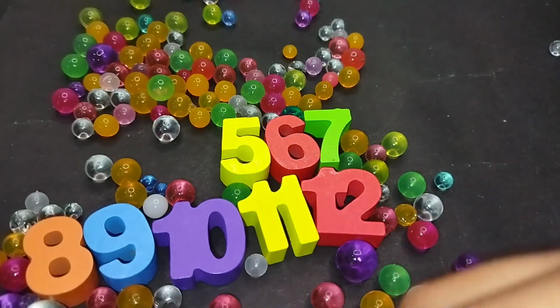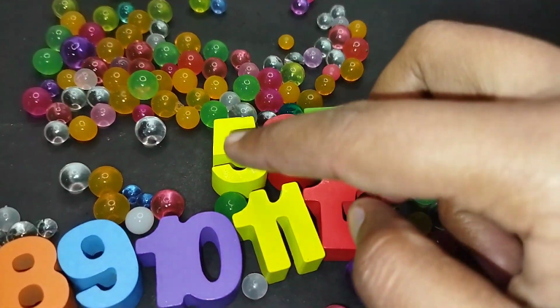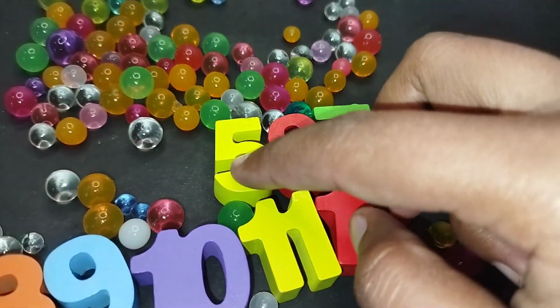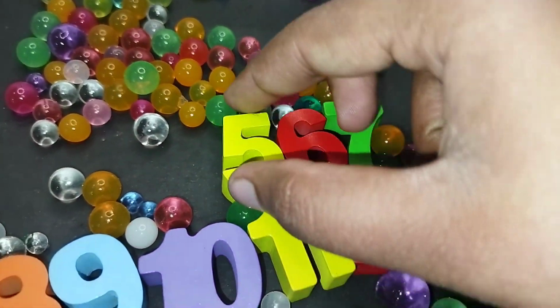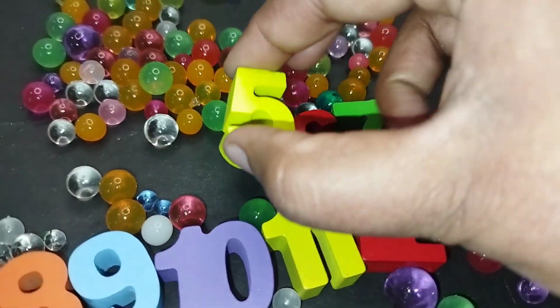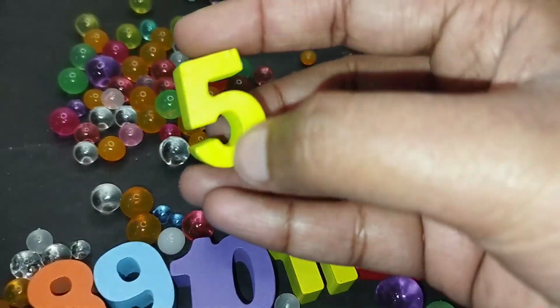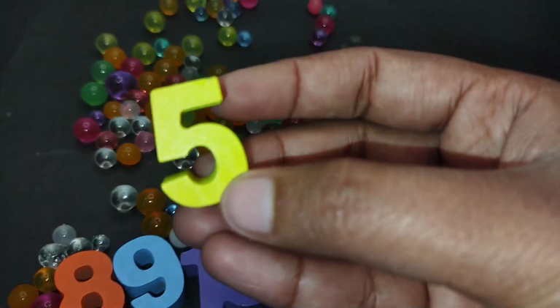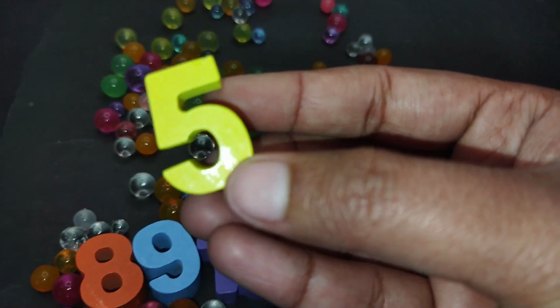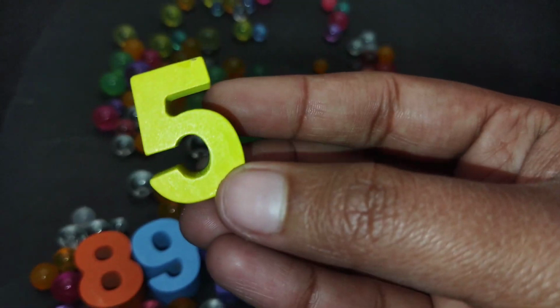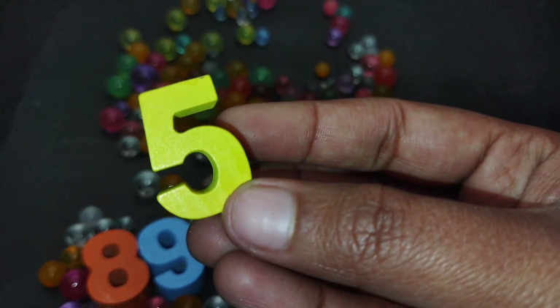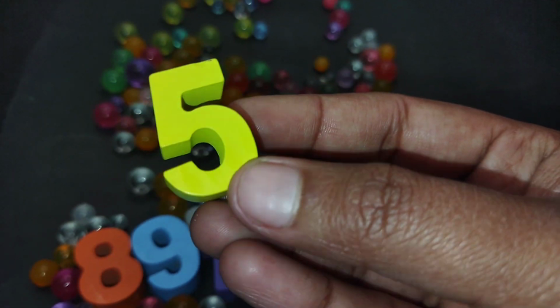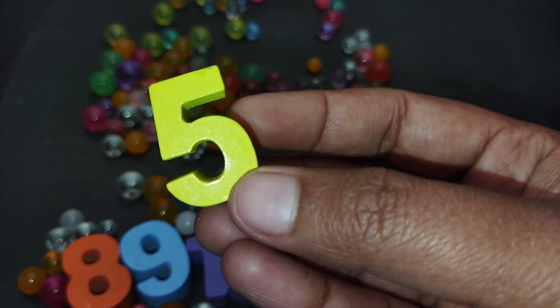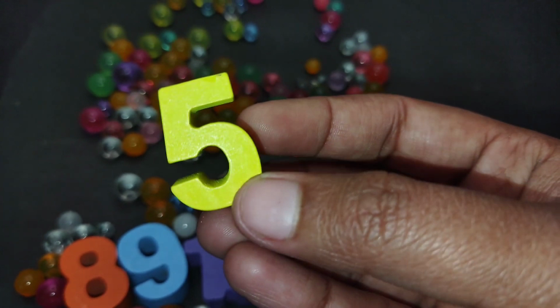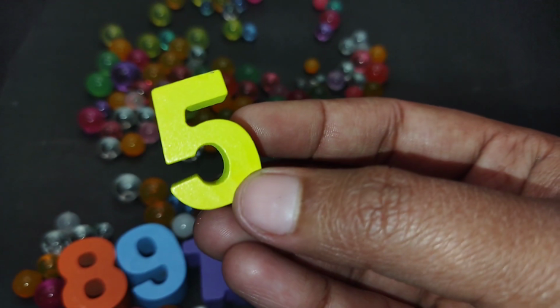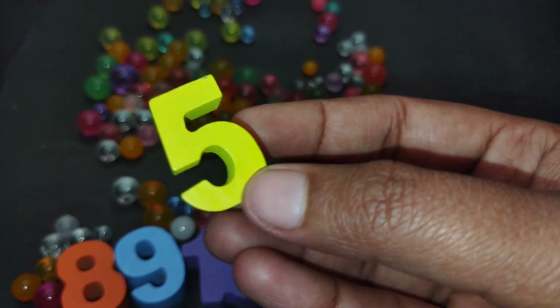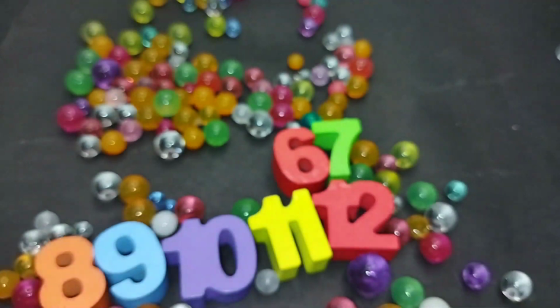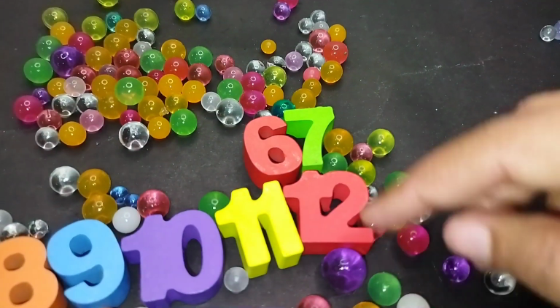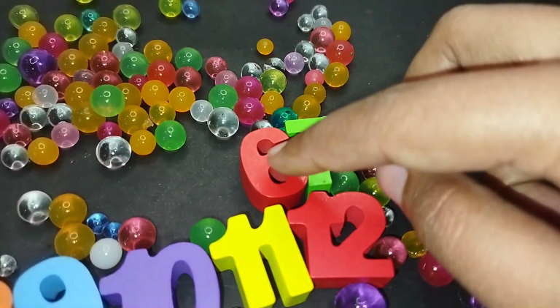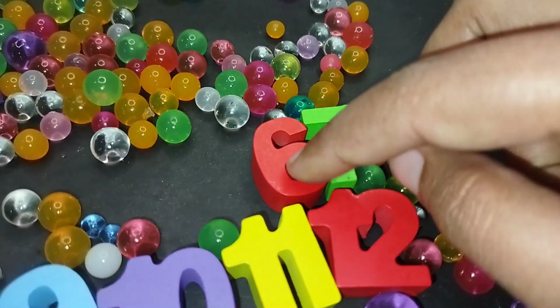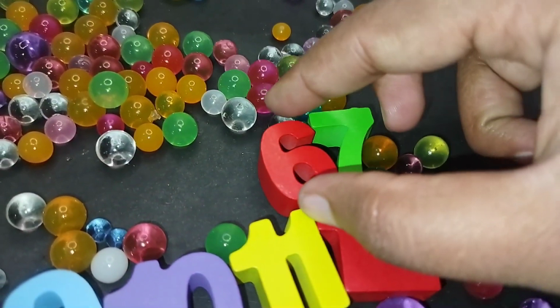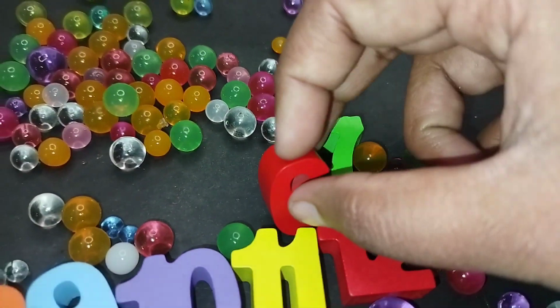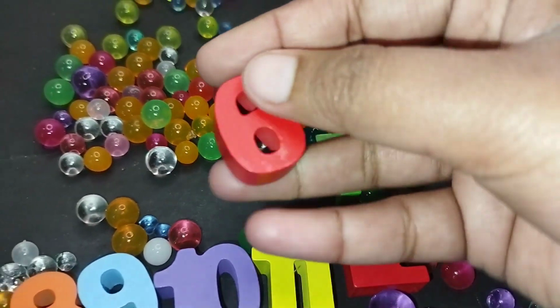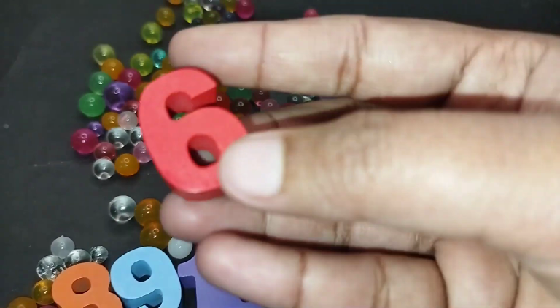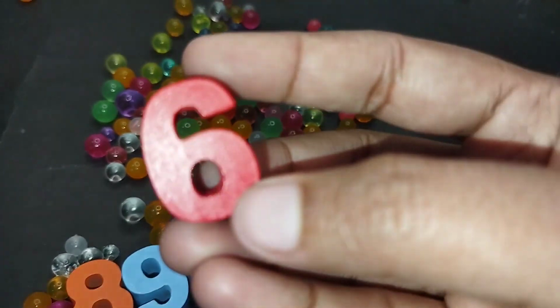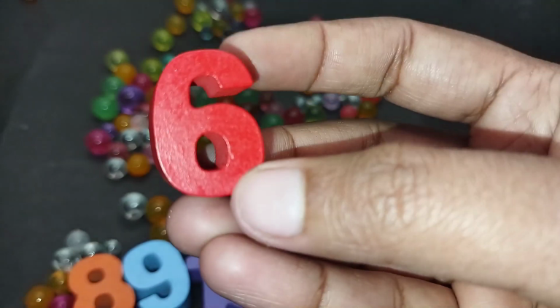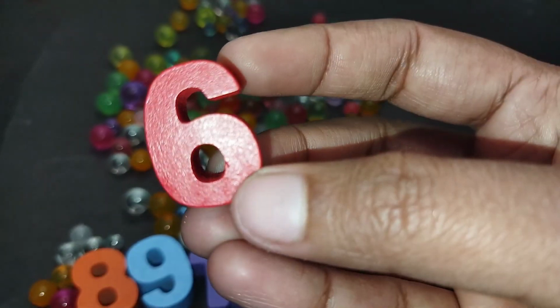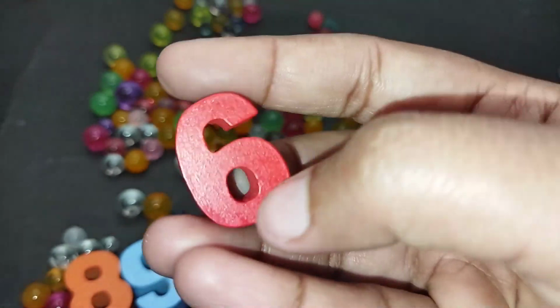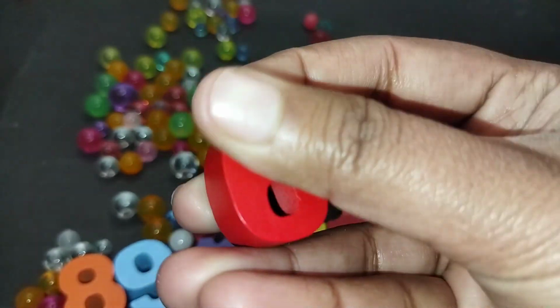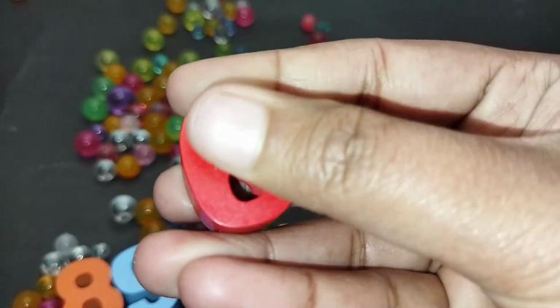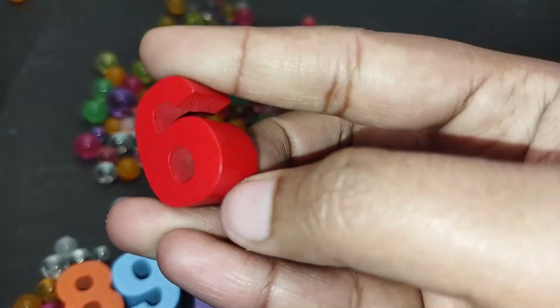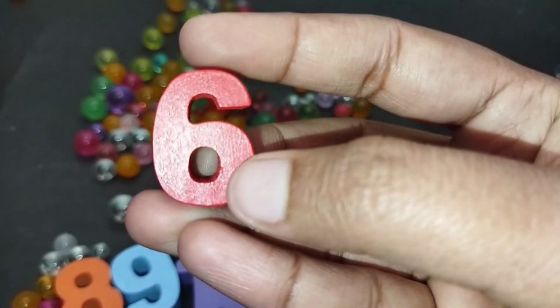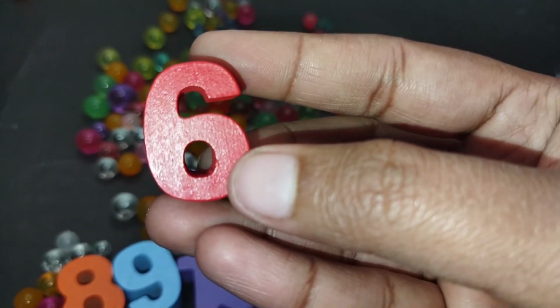The next number is number 5. This is number 5. The next number is number 6. Number 6.